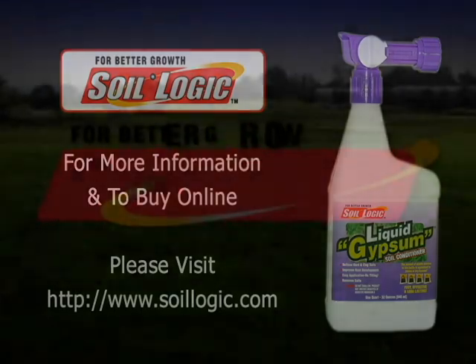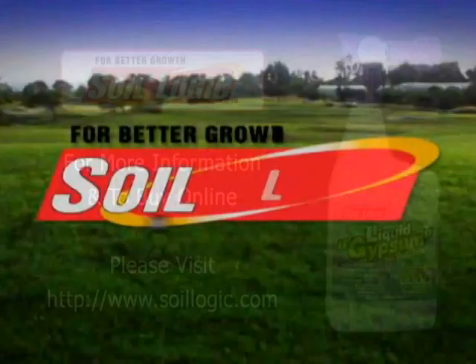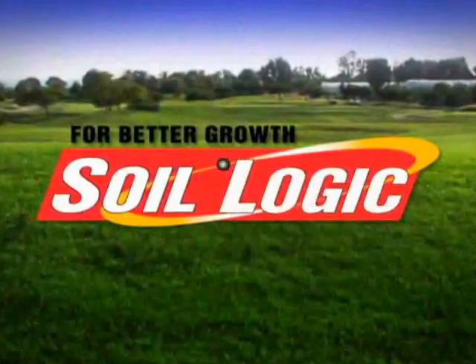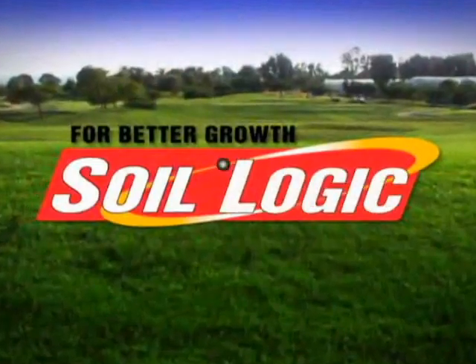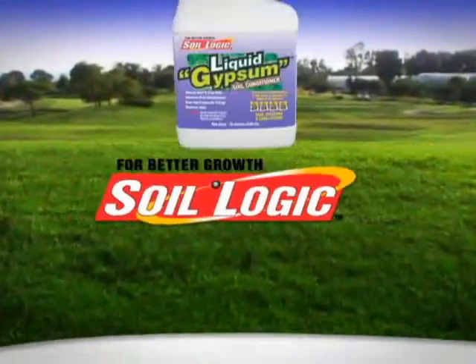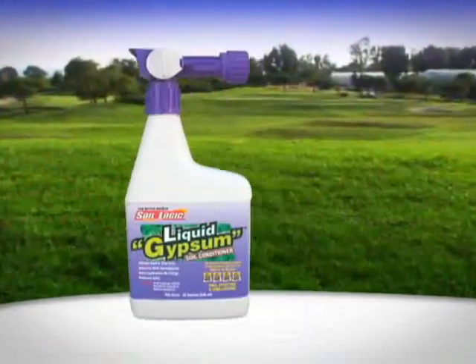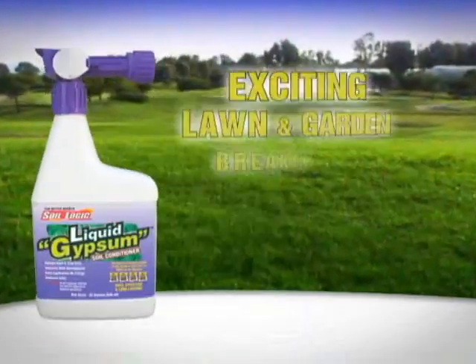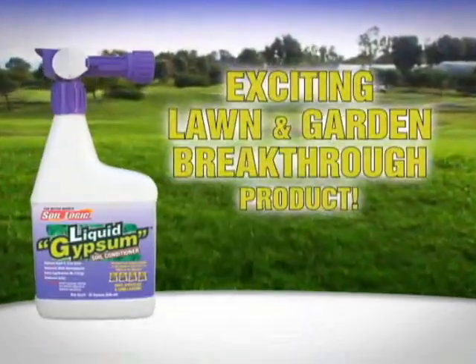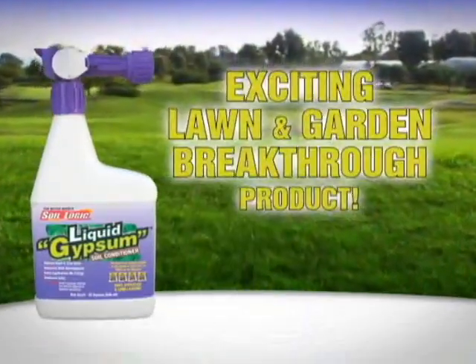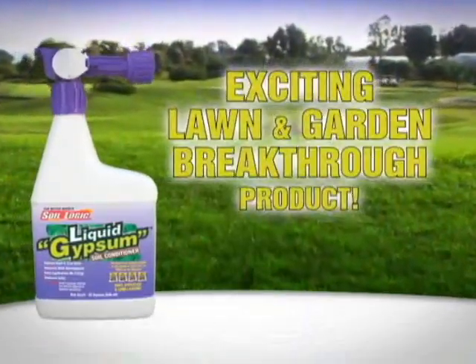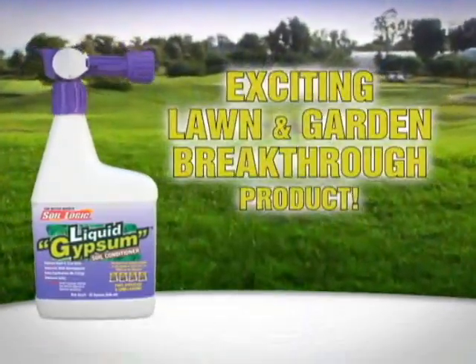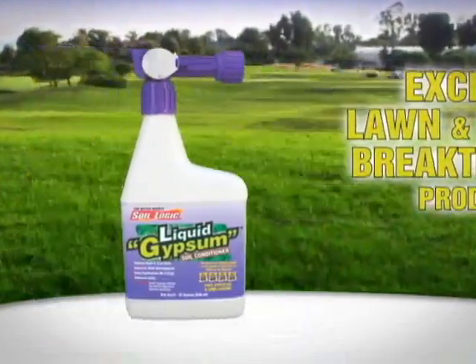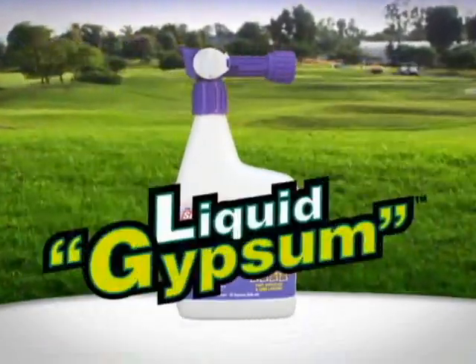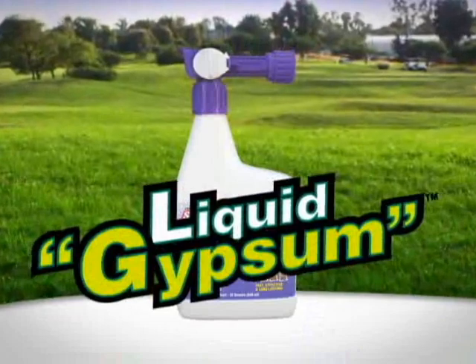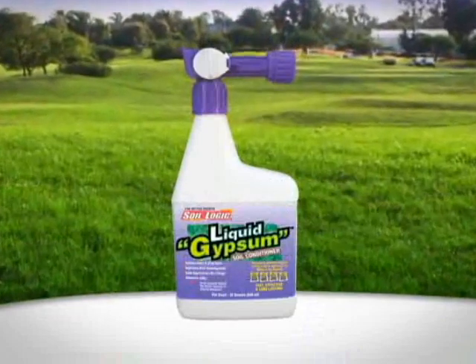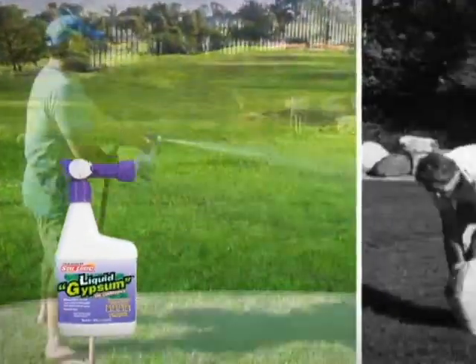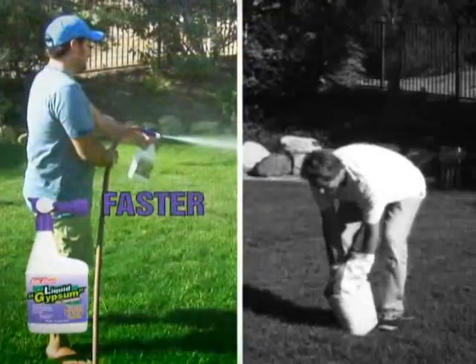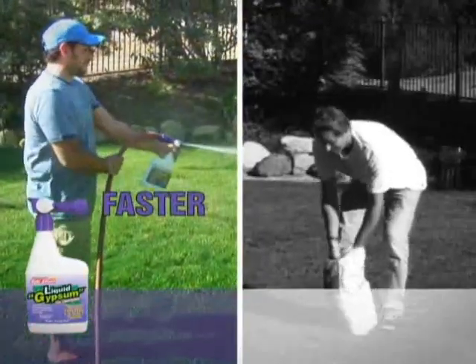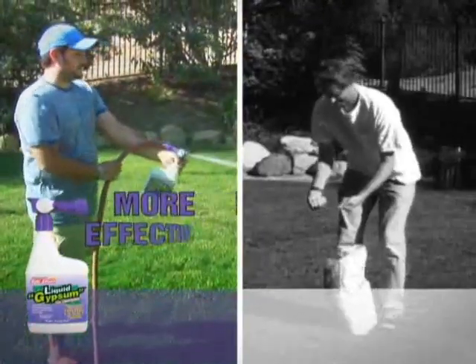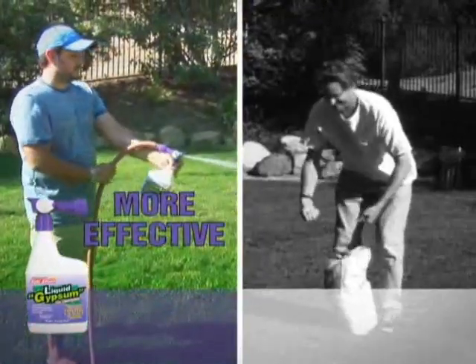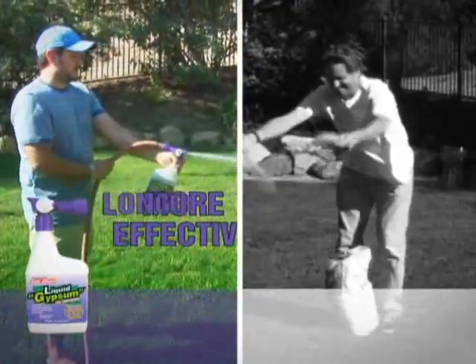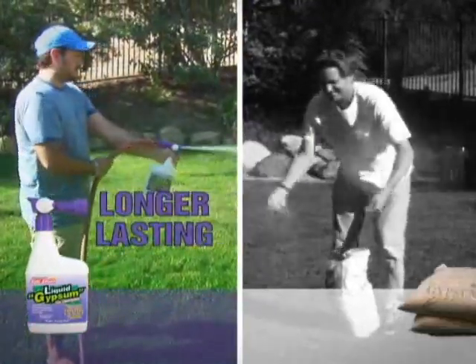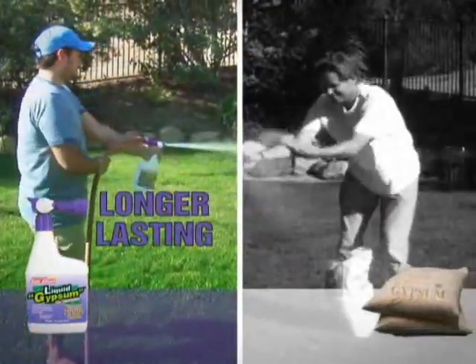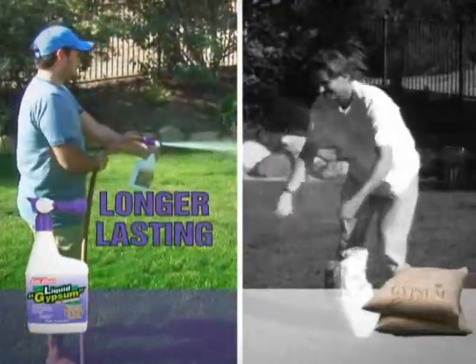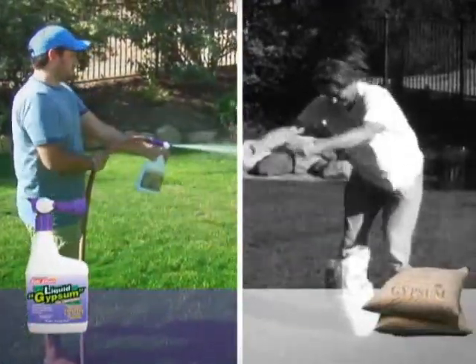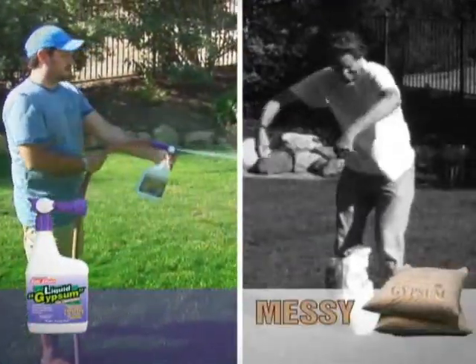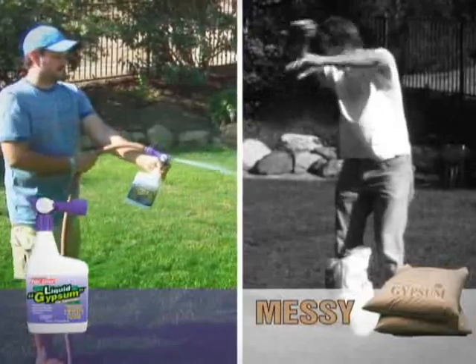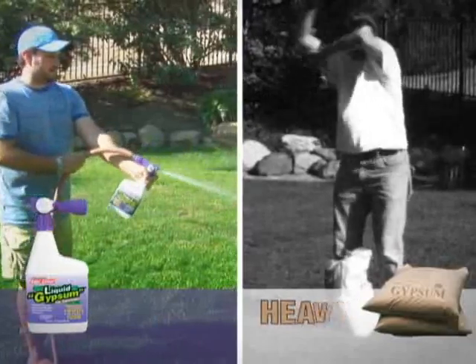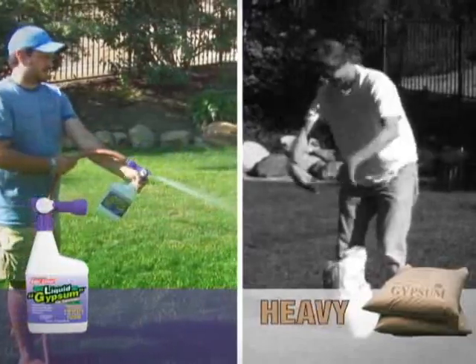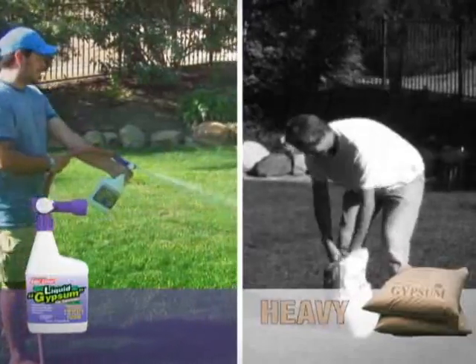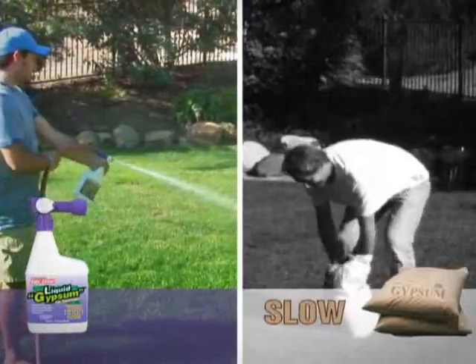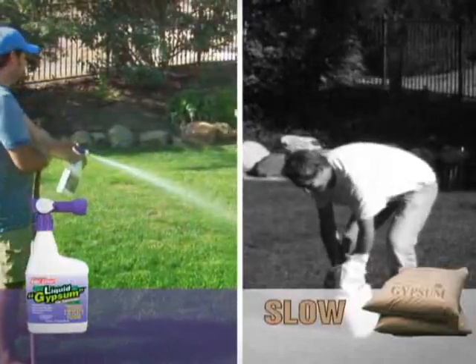Soilogic introduces one of the most exciting lawn and garden breakthrough products: liquid gypsum. Faster, more effective, and longer lasting than traditional, messy, heavy, and slow-acting dry gypsum.